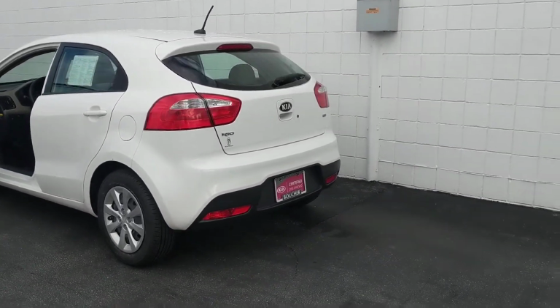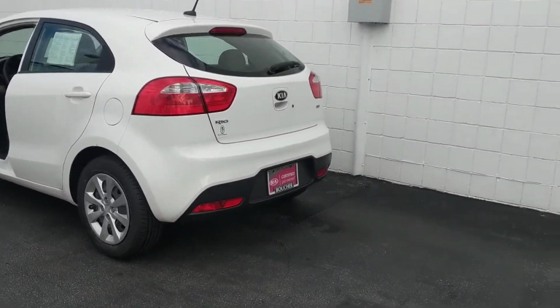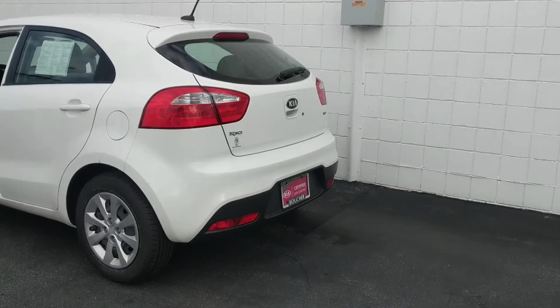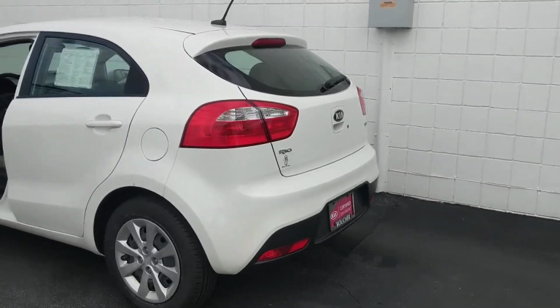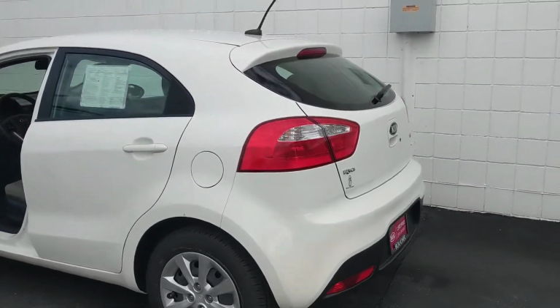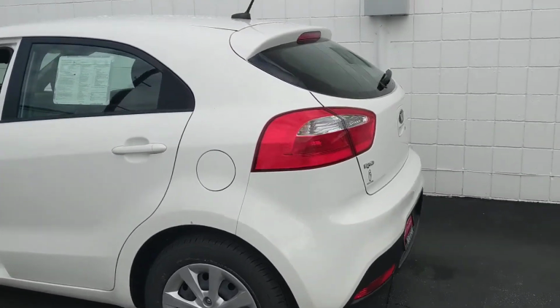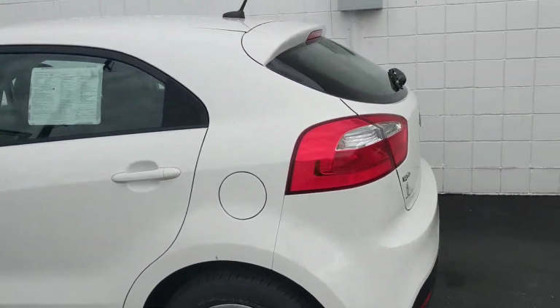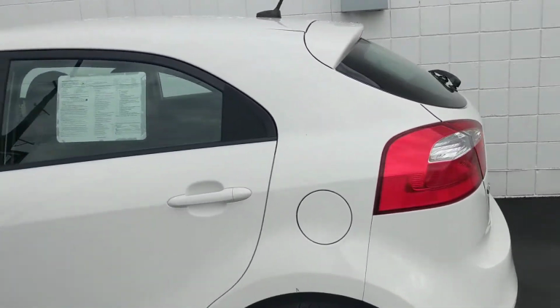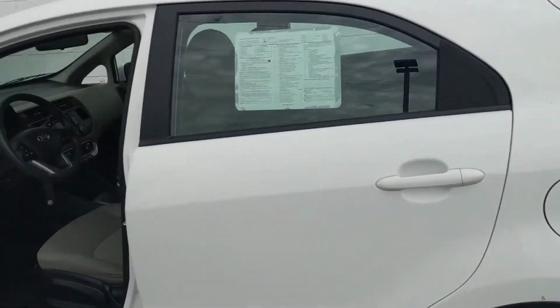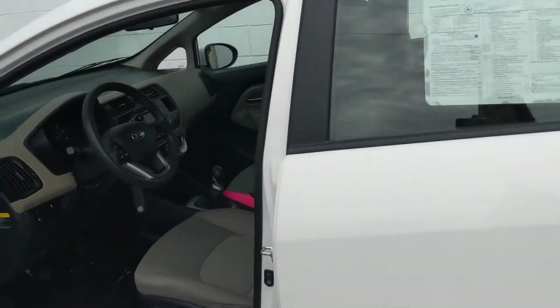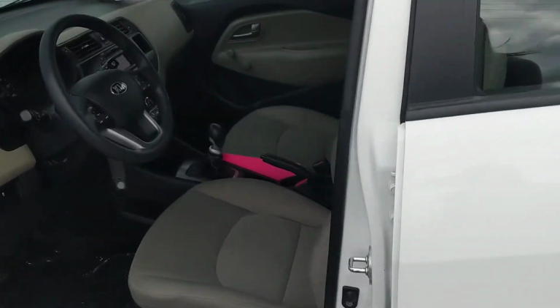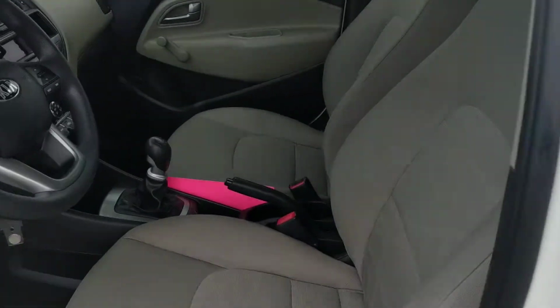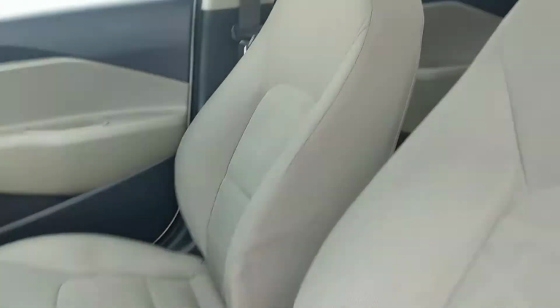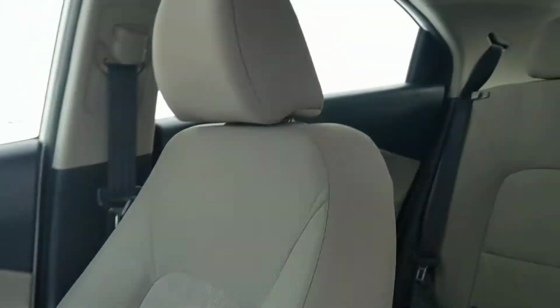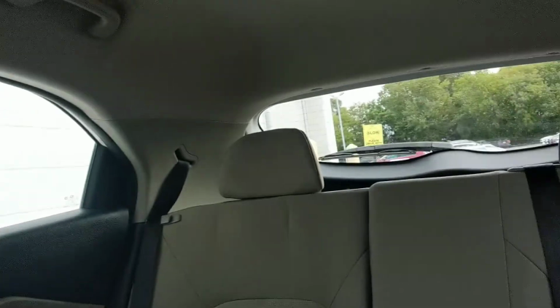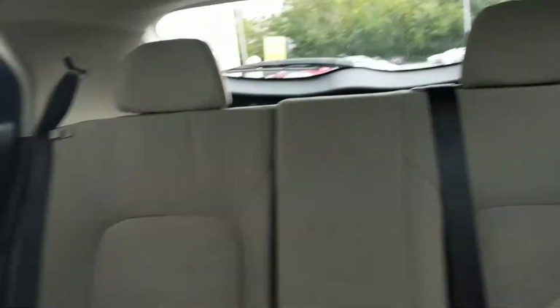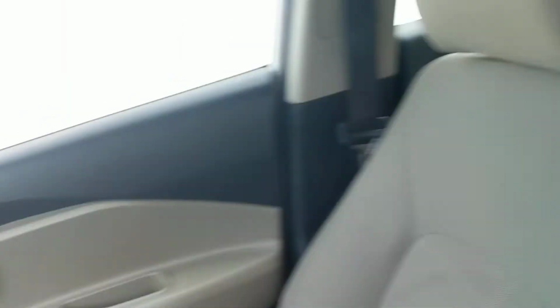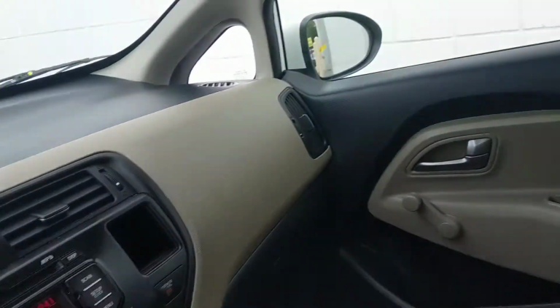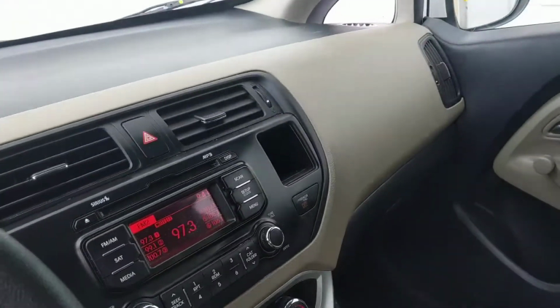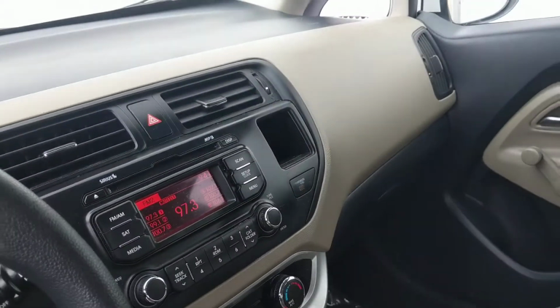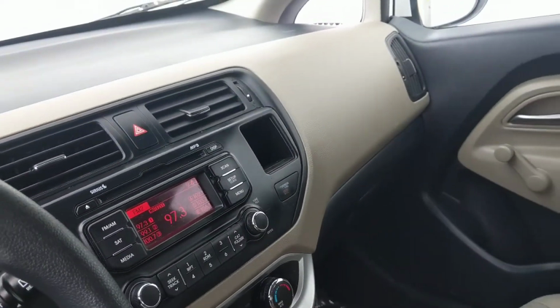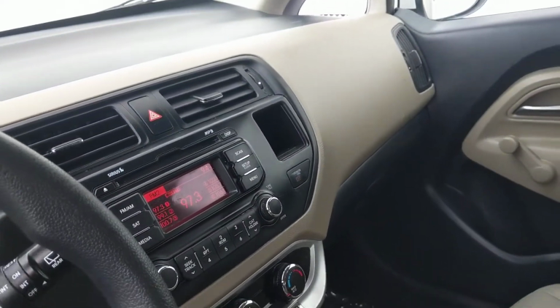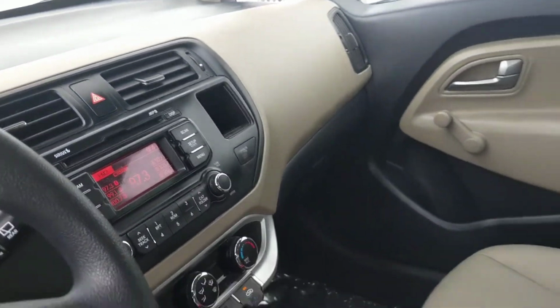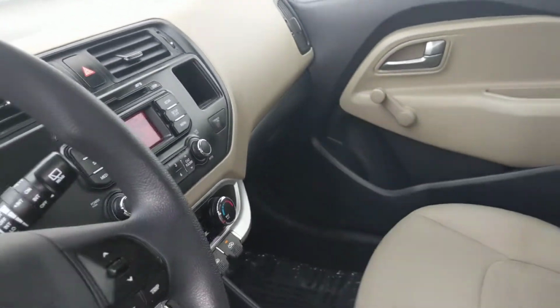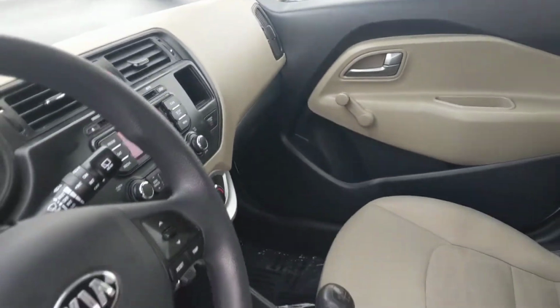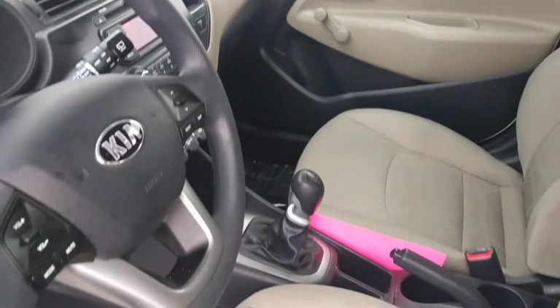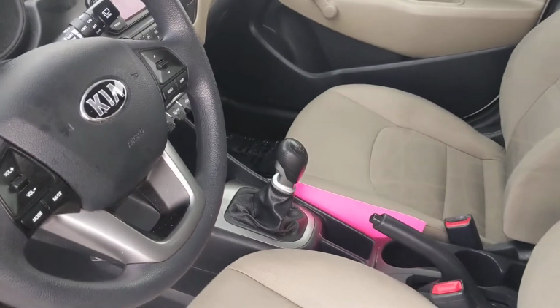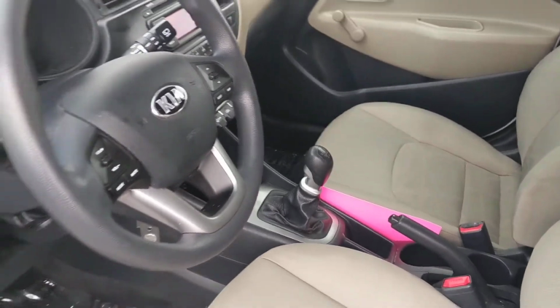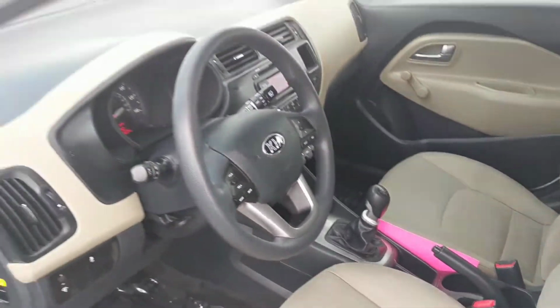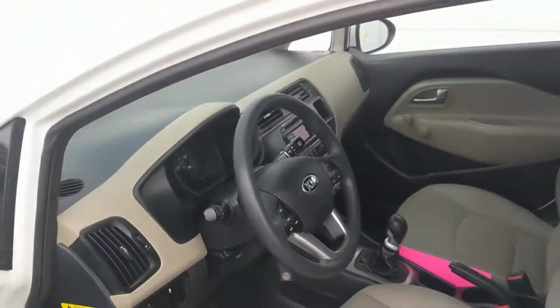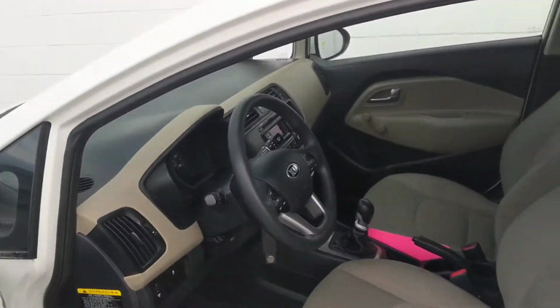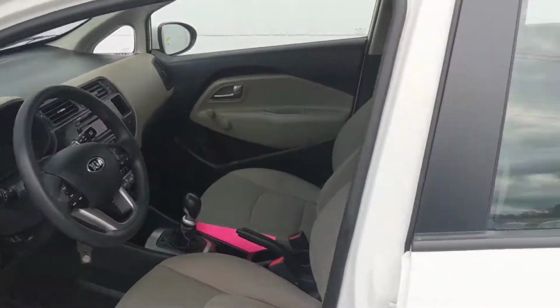Some of the many great options included in this vehicle: it is a hatchback, comes with premium cloth seating, also comes with a CD player, auxiliary and USB, satellite radio, manual transmission, and low miles, plus more.